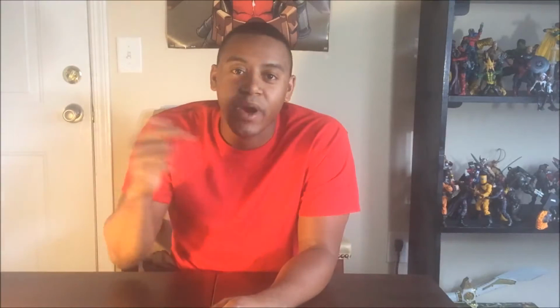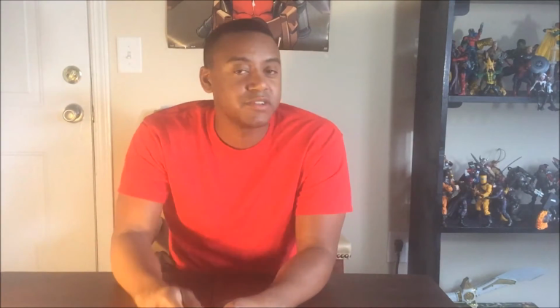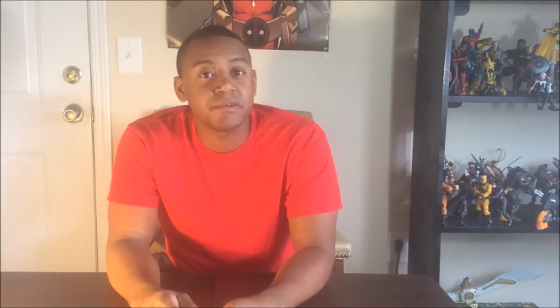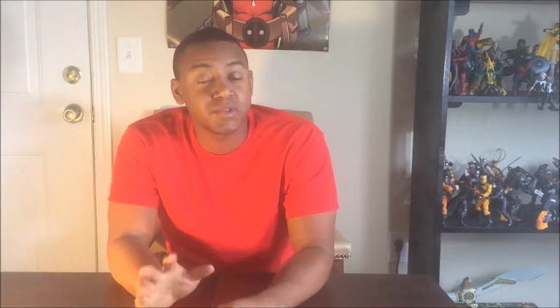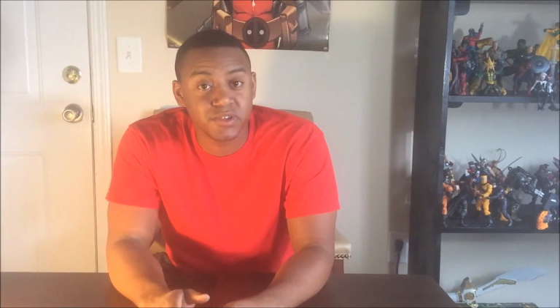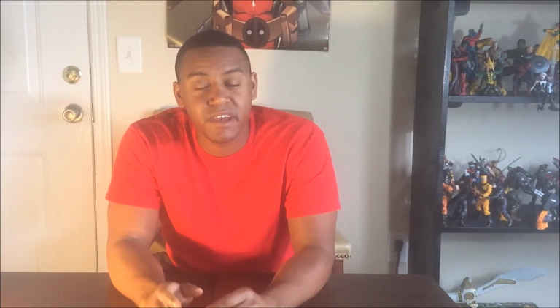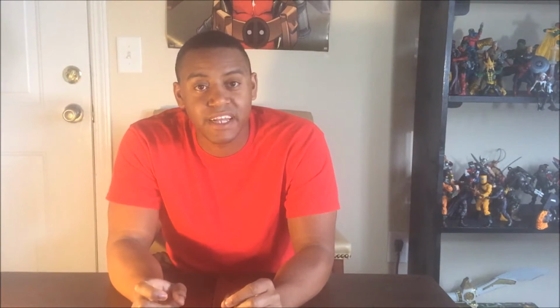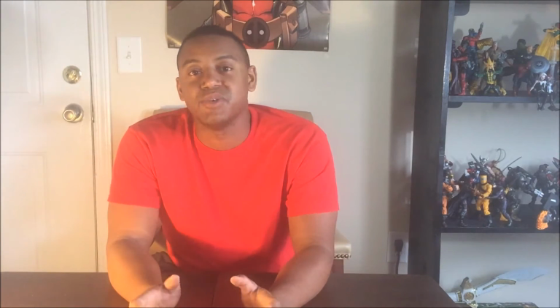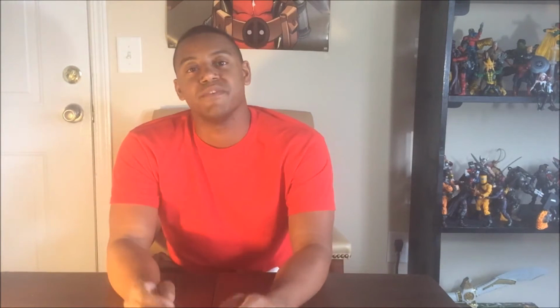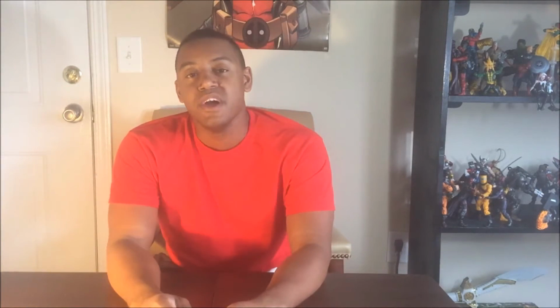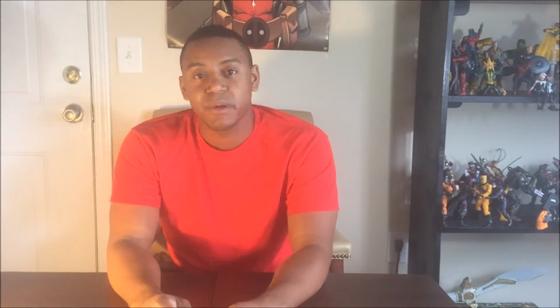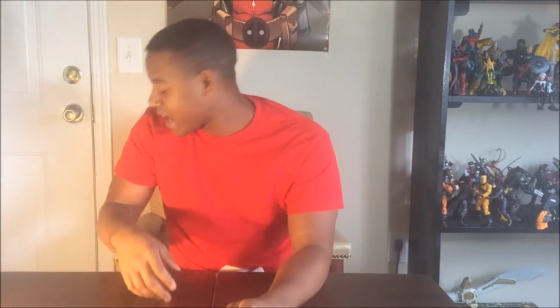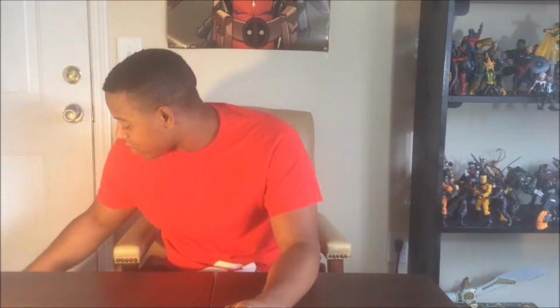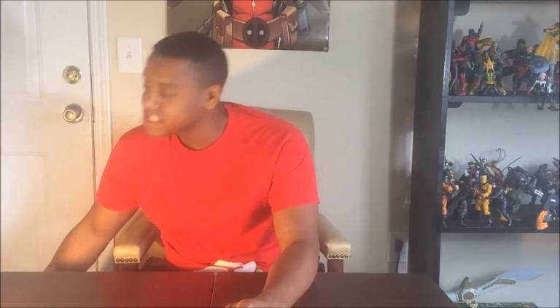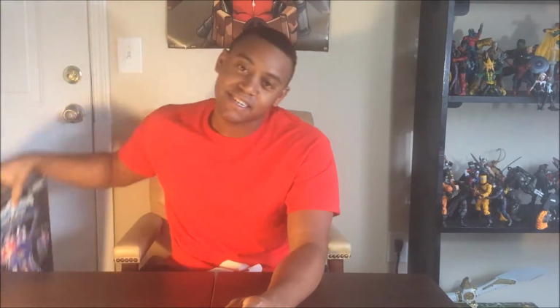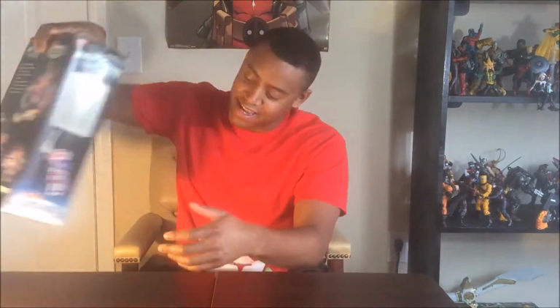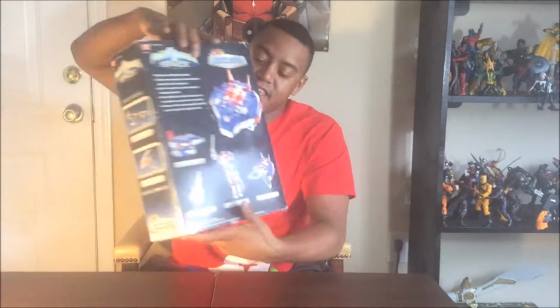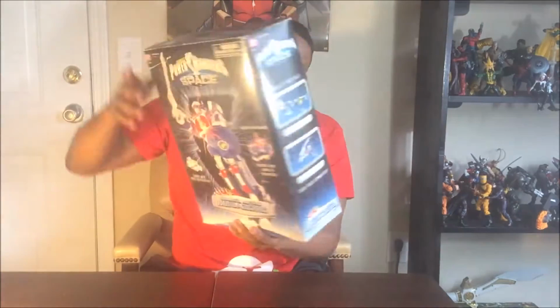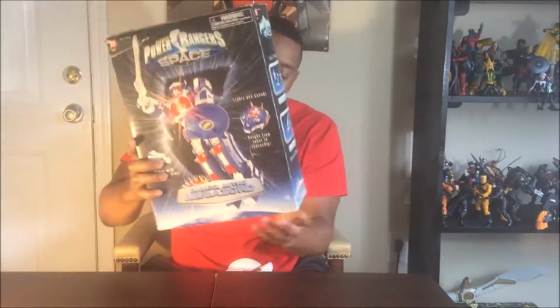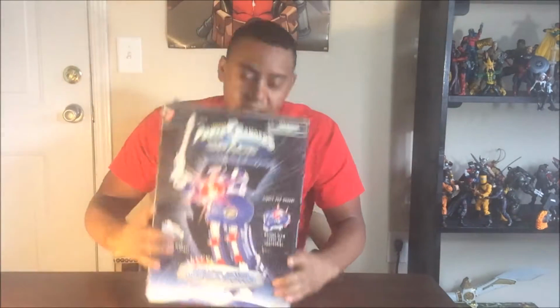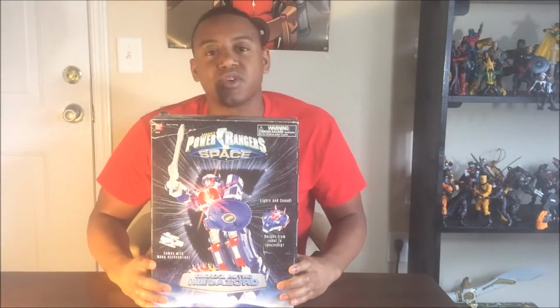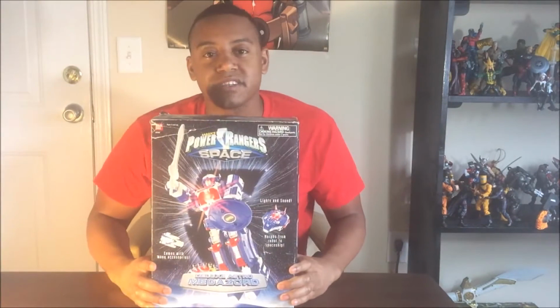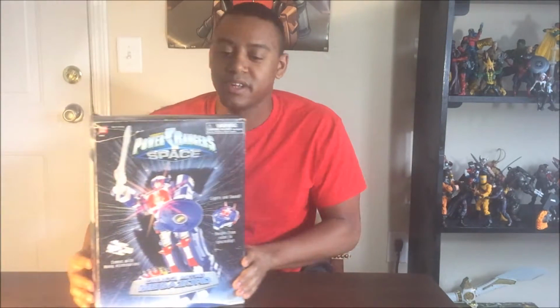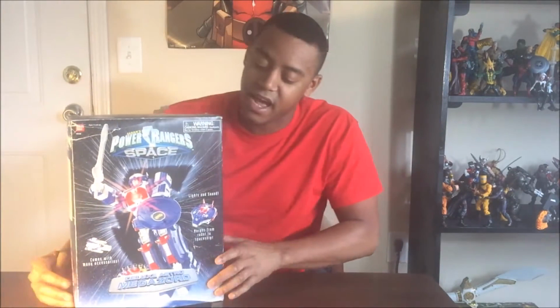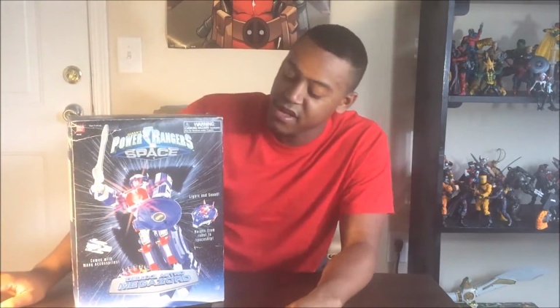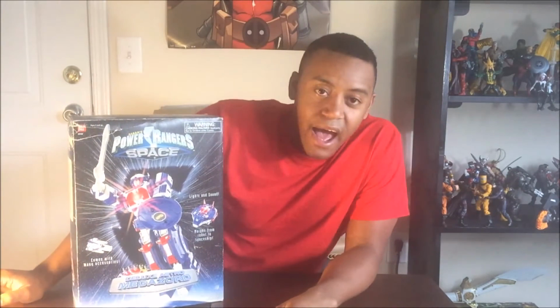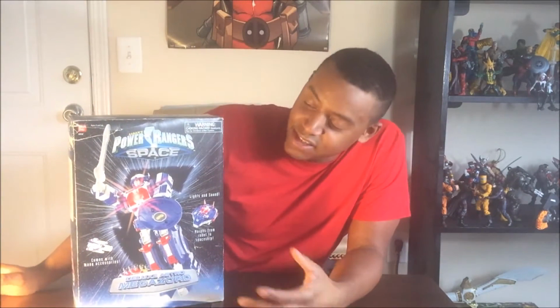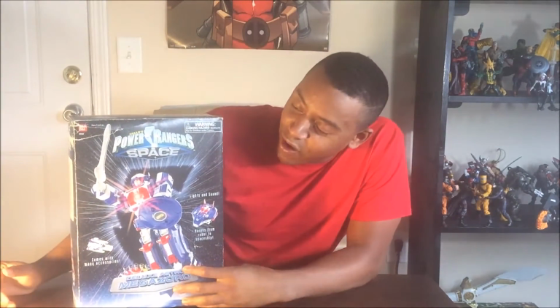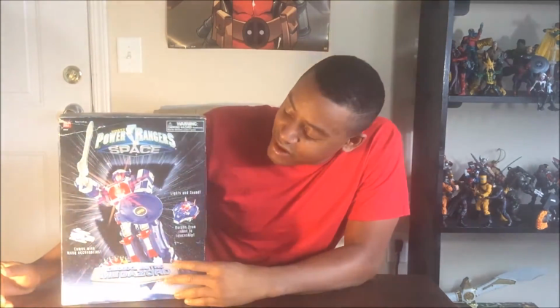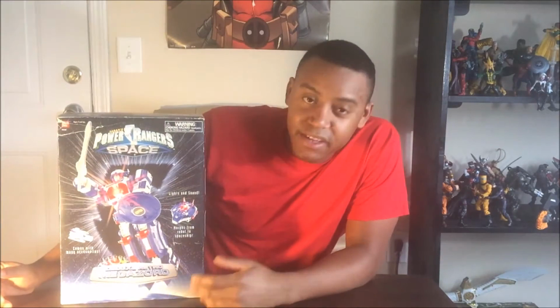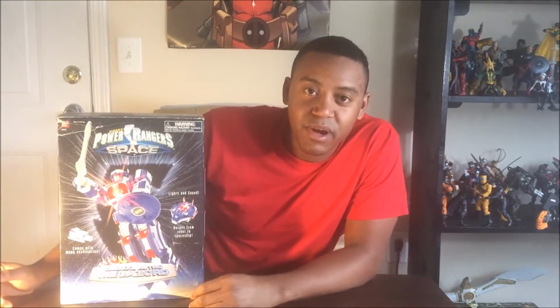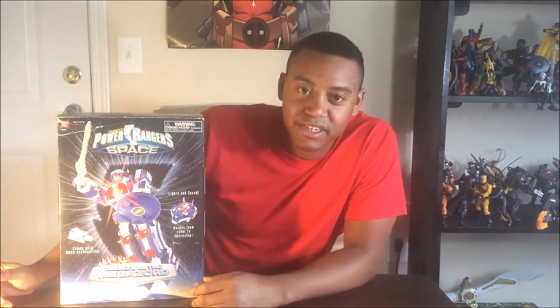Alright fellow YouTubers, Kevin Craig Depp with Toy Story 2. This time we're going to do a review on something that I grew up watching — it is the Astro Megazord. I actually have always wanted this when I was younger.